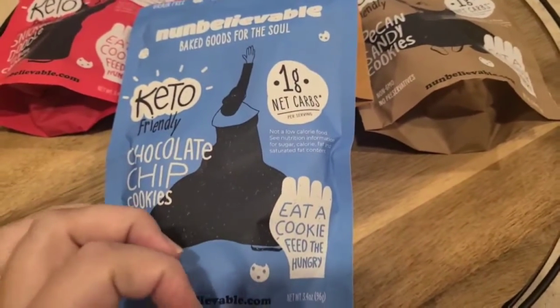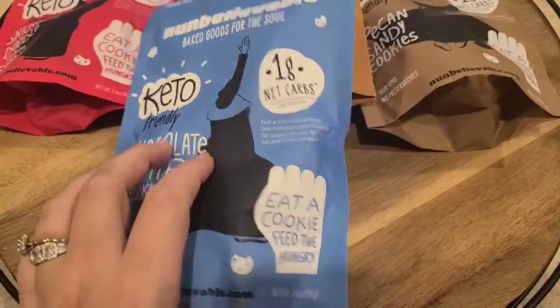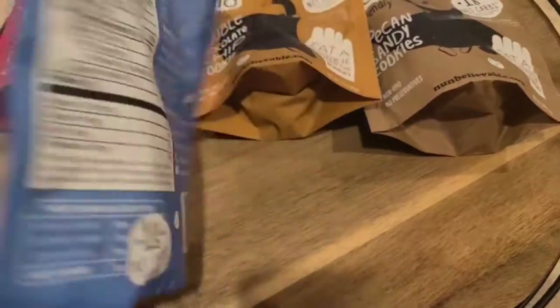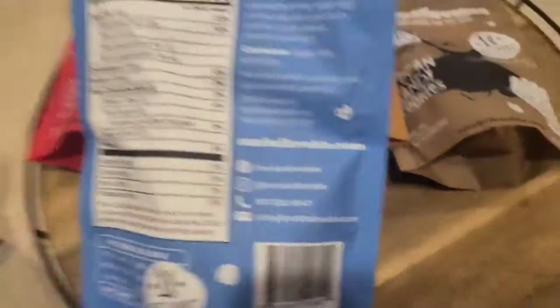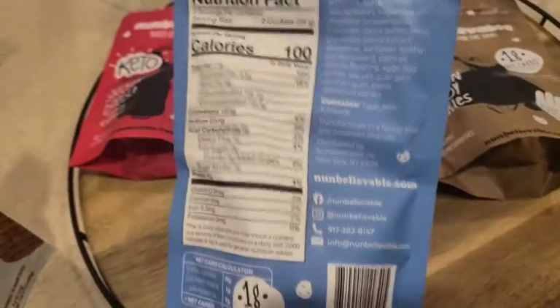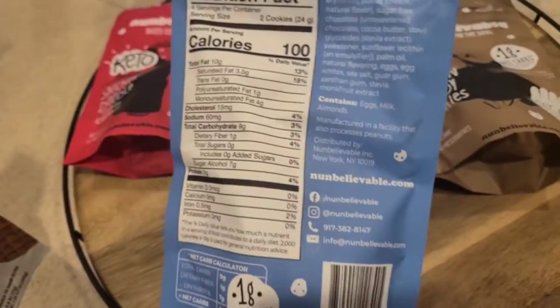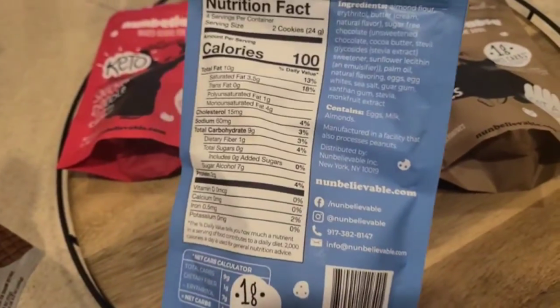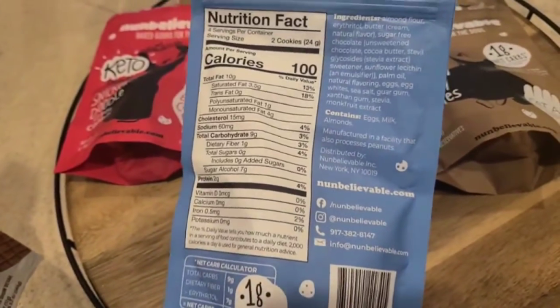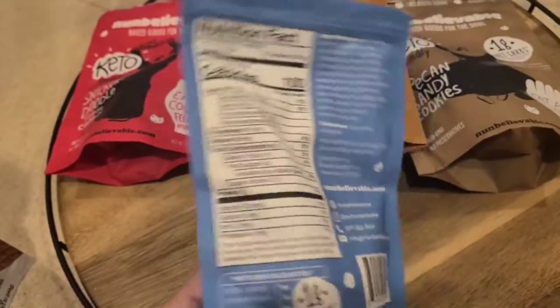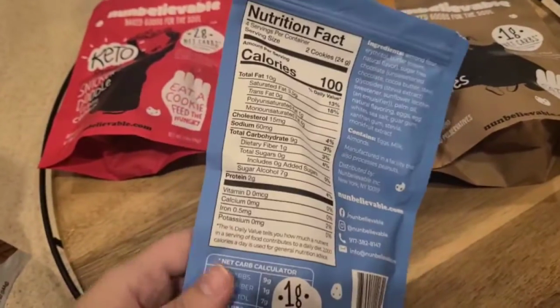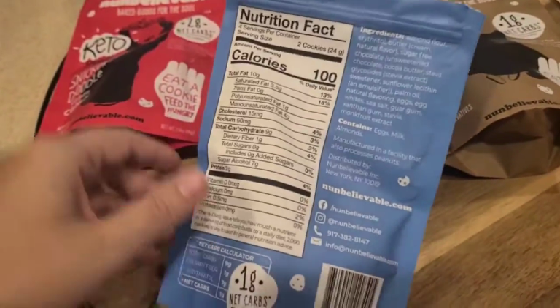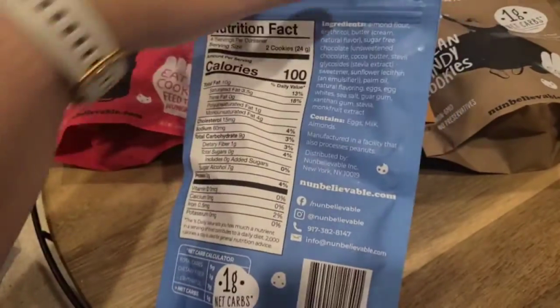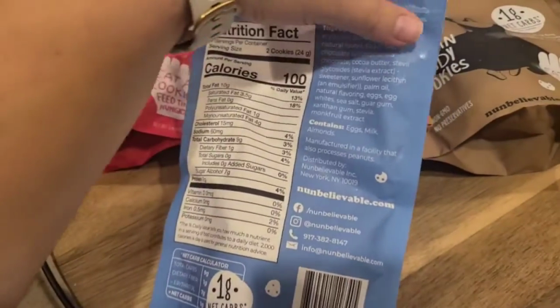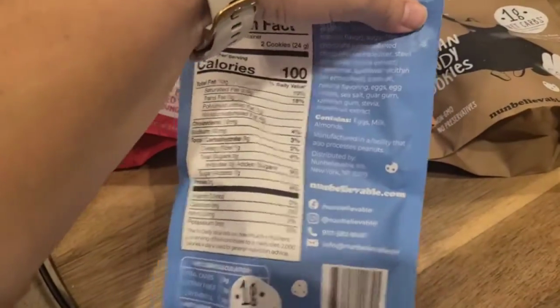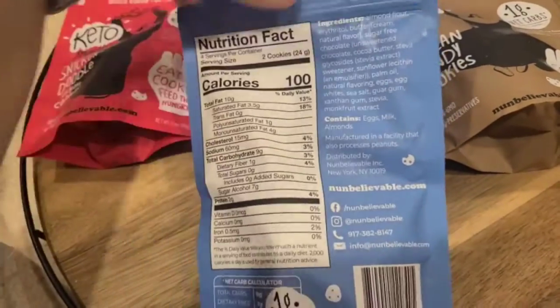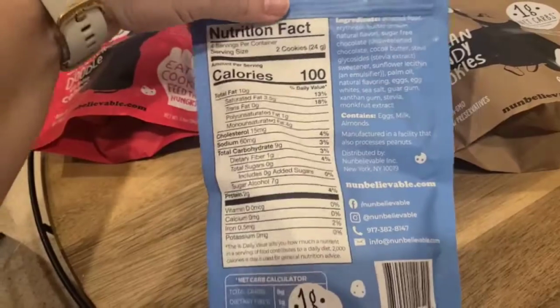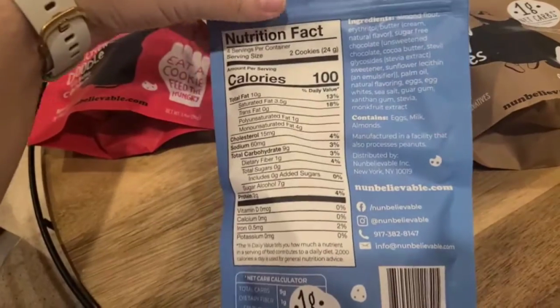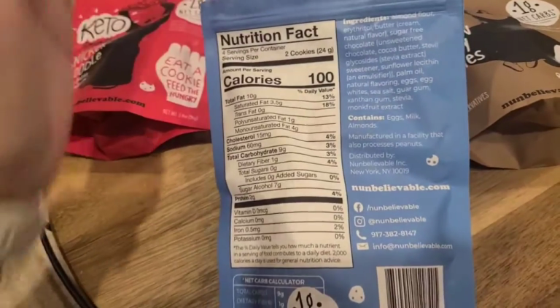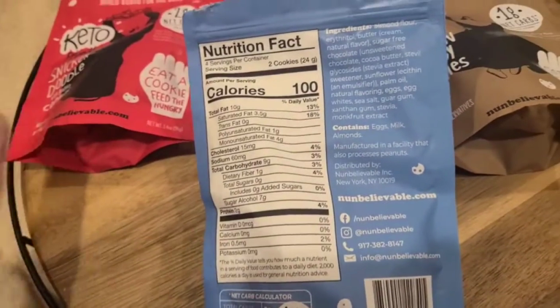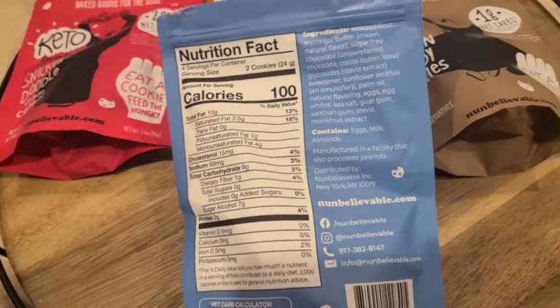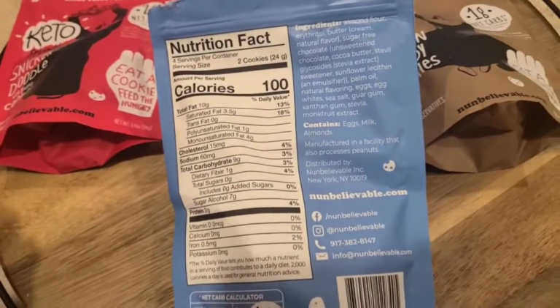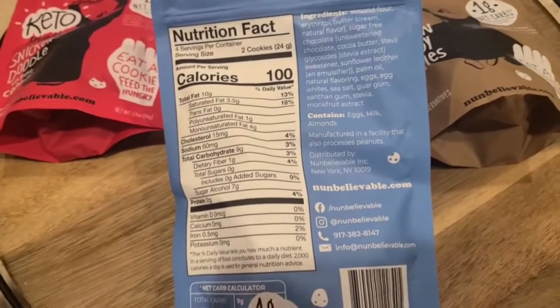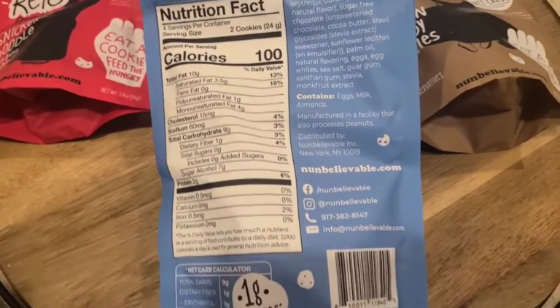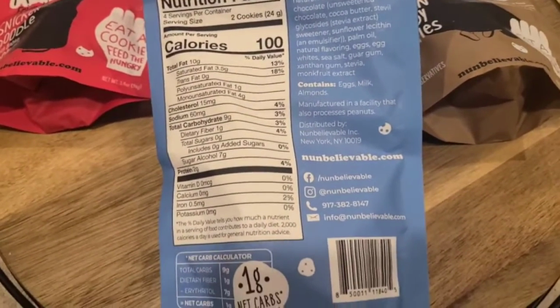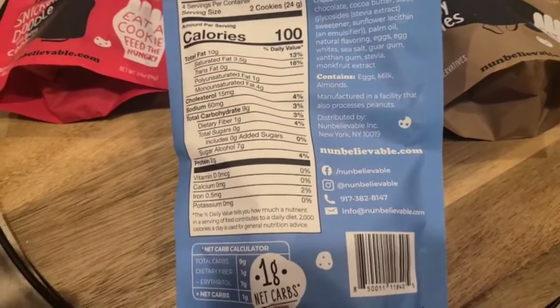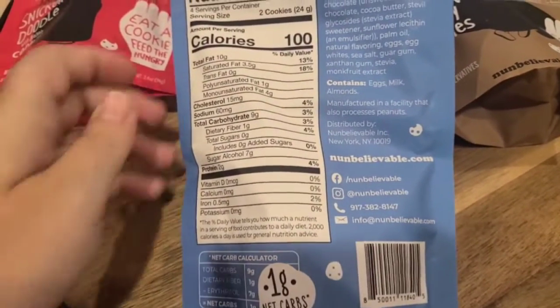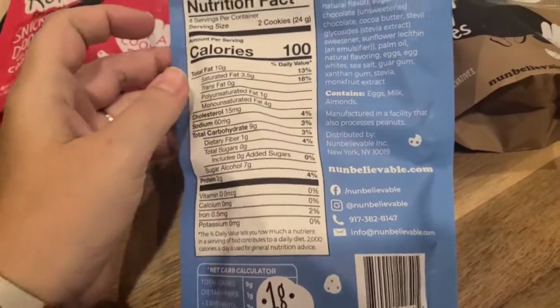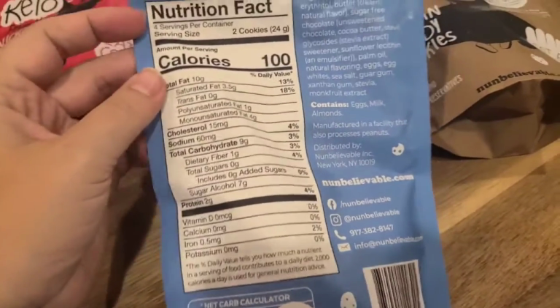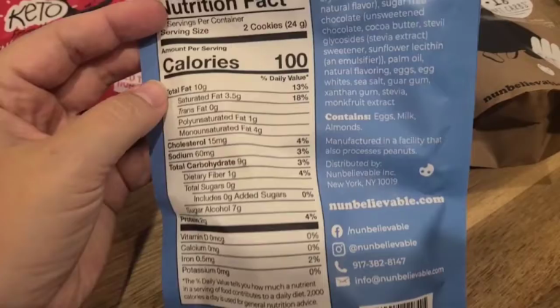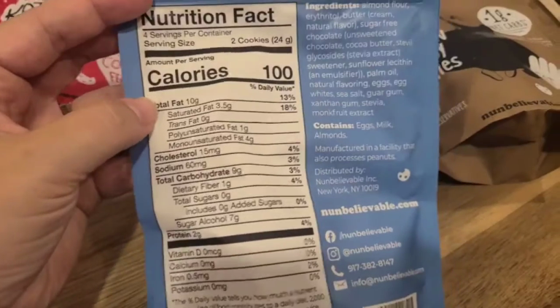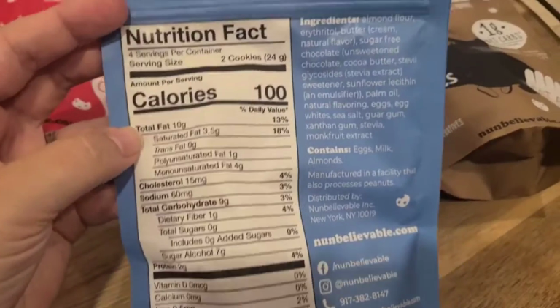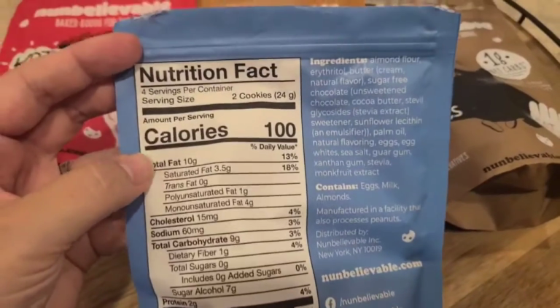These are grain-free, no sugar added, and gluten-free little cookies. Also, each package you buy, the company donates a meal to those in need, which is a really nice perk to this little treat.